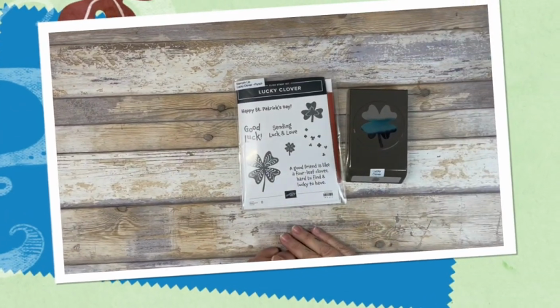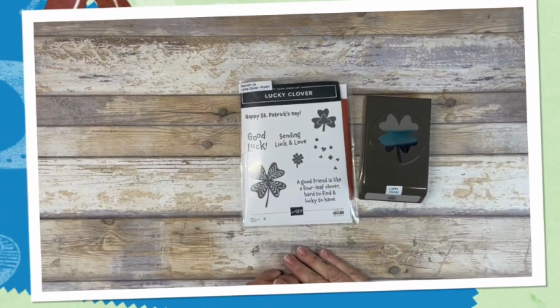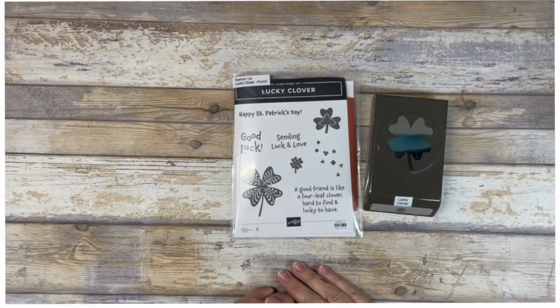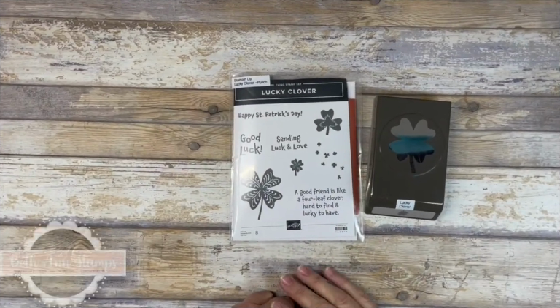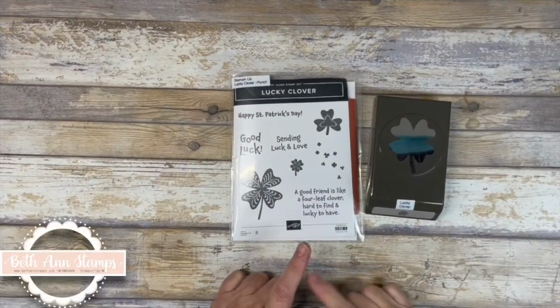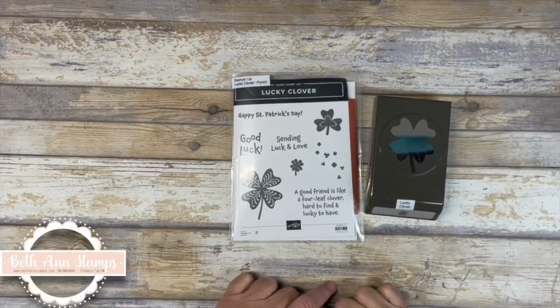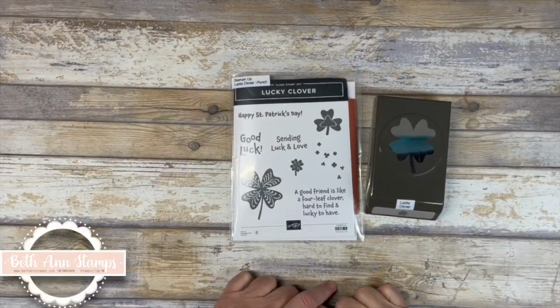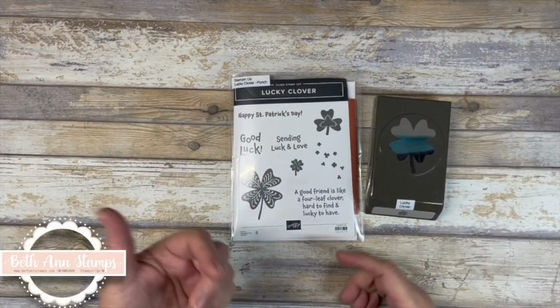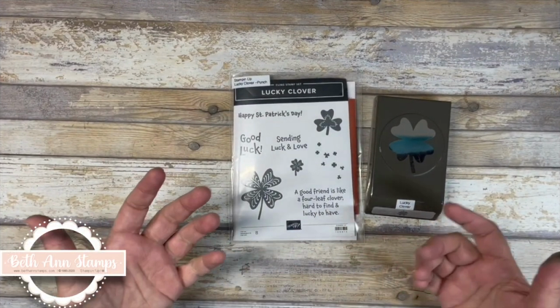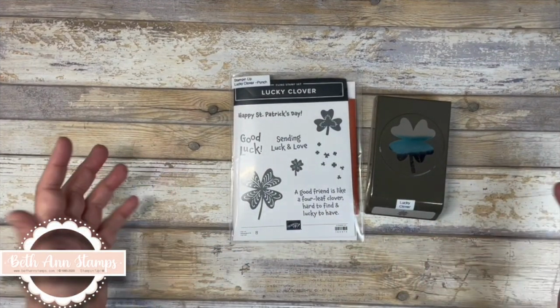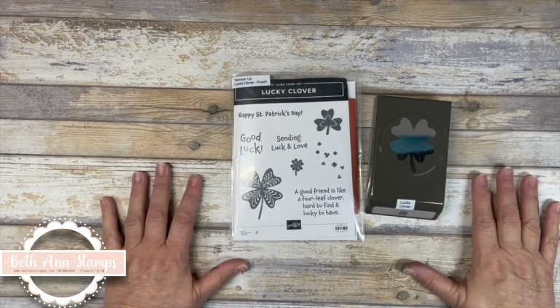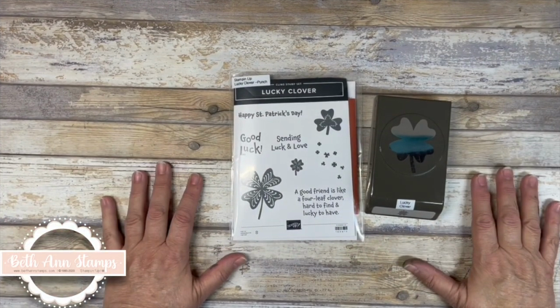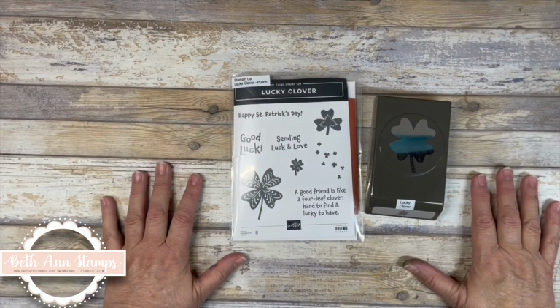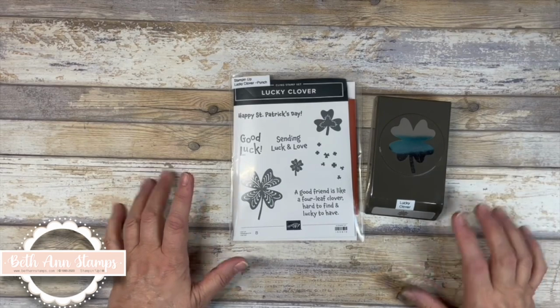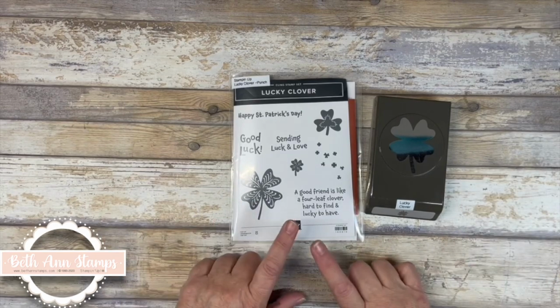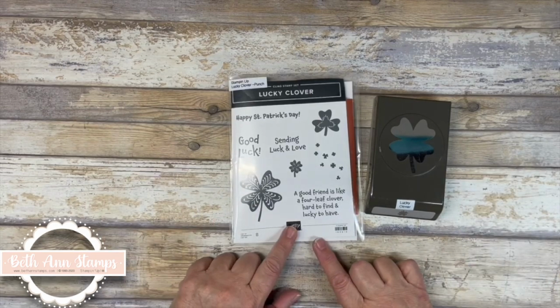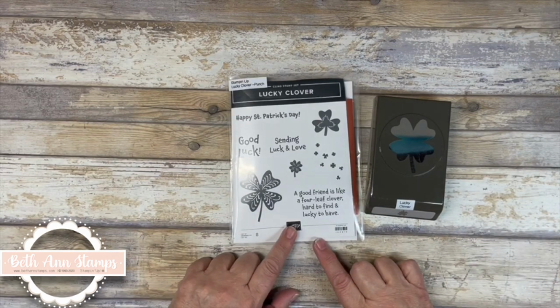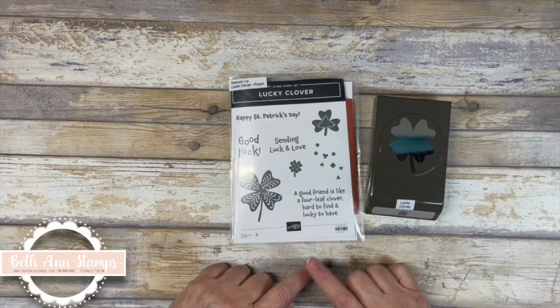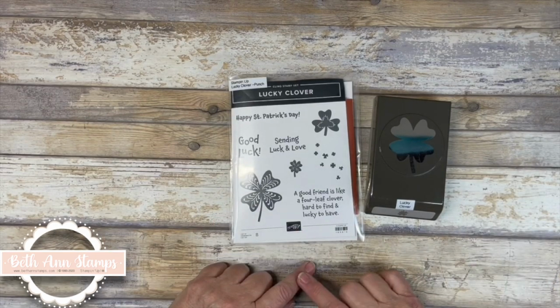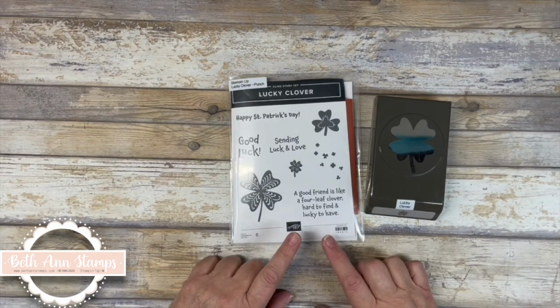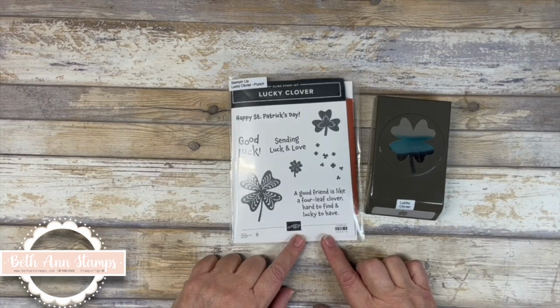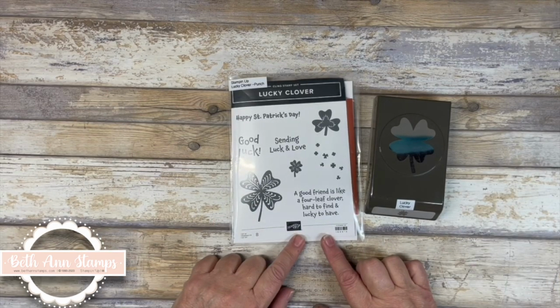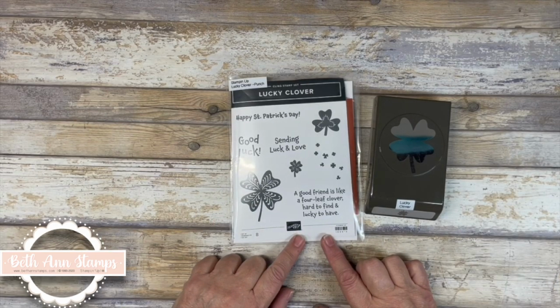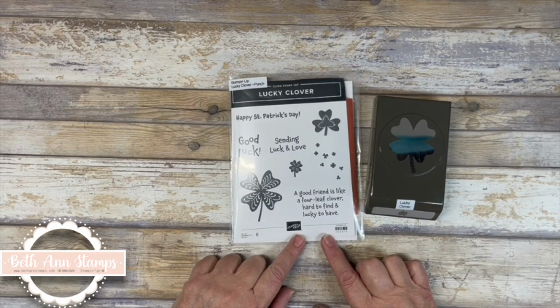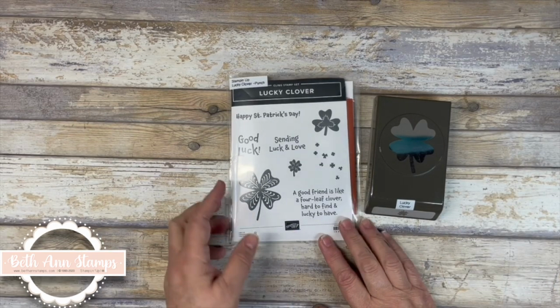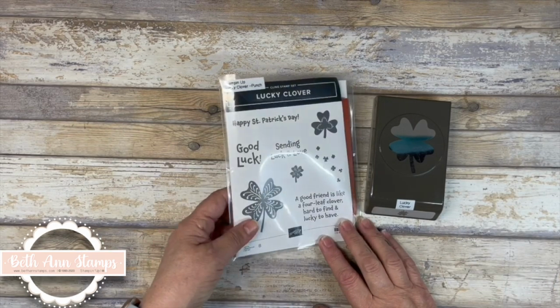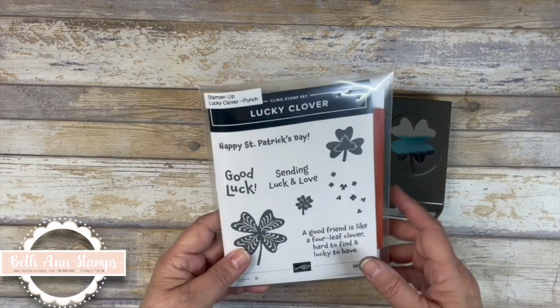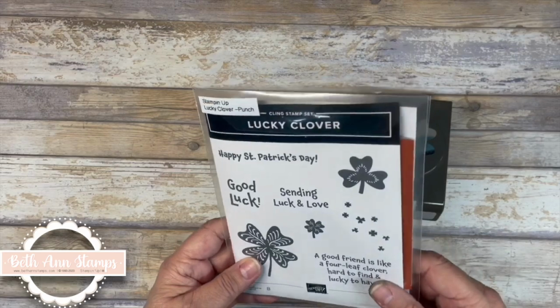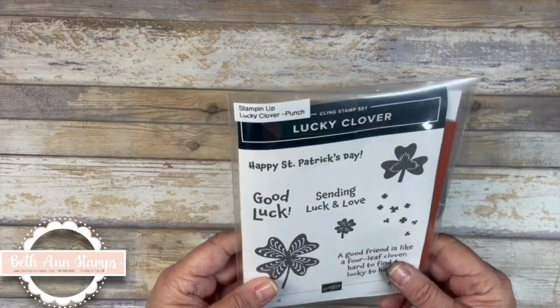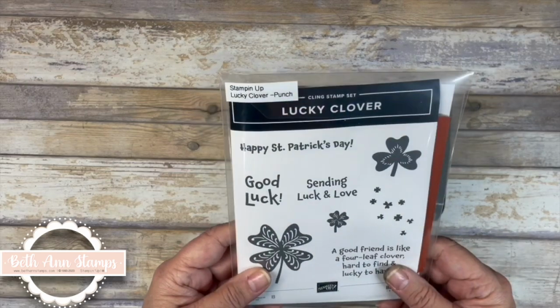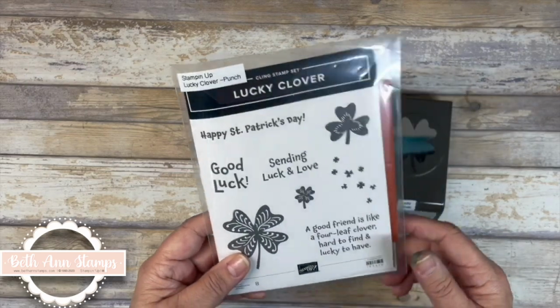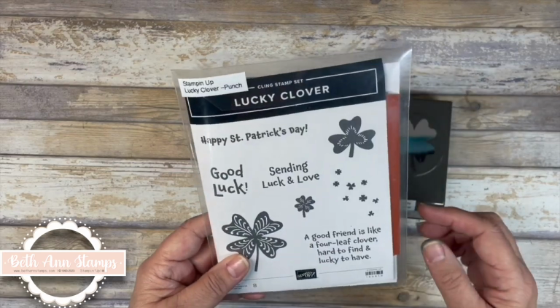Hello and thank you for clicking on my video. I am Bethann of Bethann Stamps and this week I am making some St. Paddy's Day cards with the Lucky Clover stamp set.